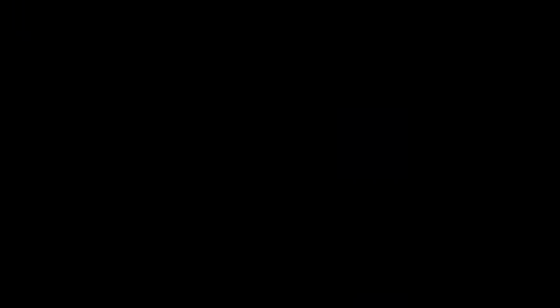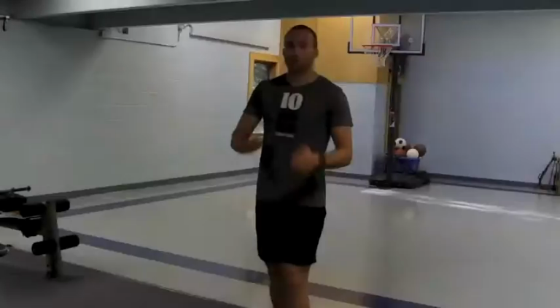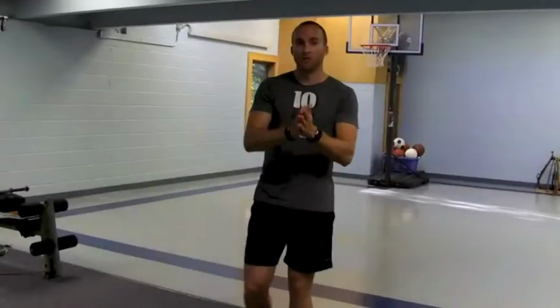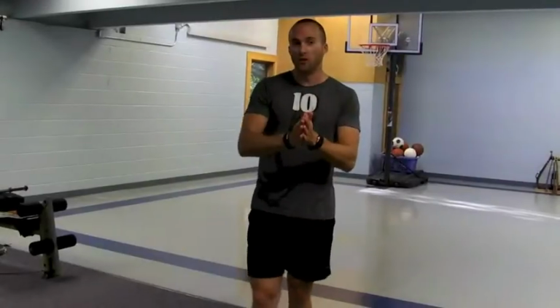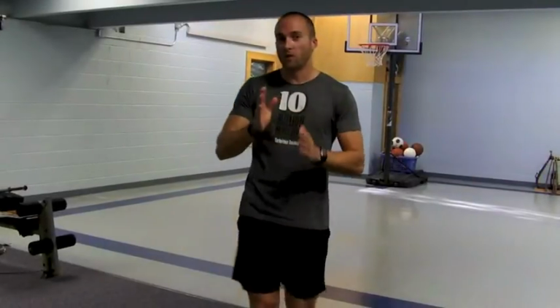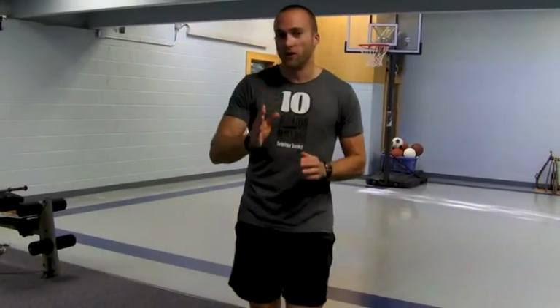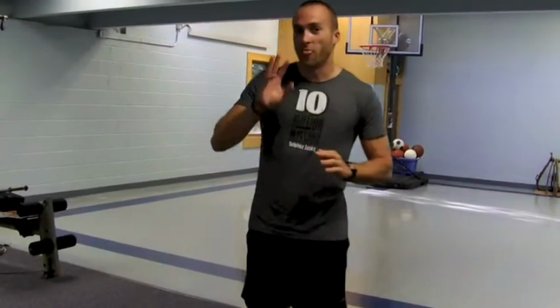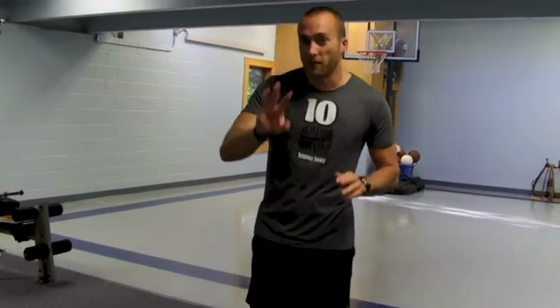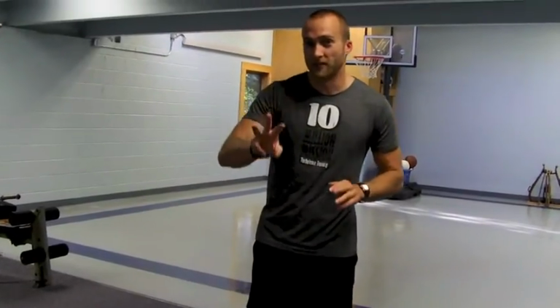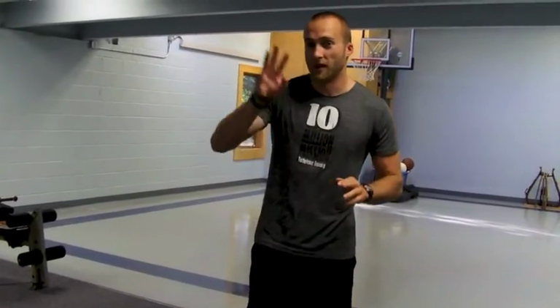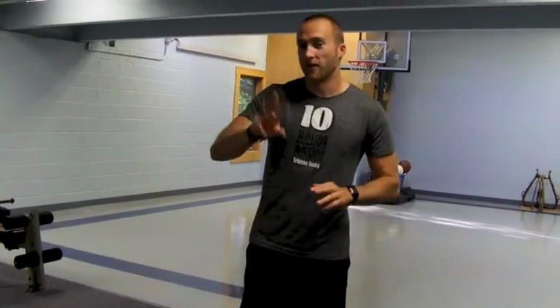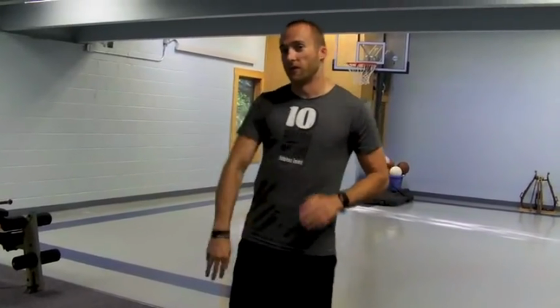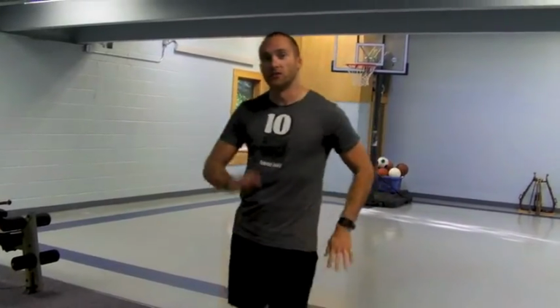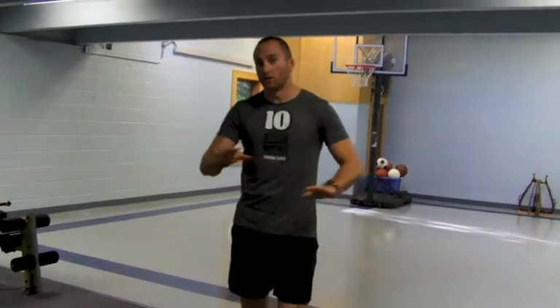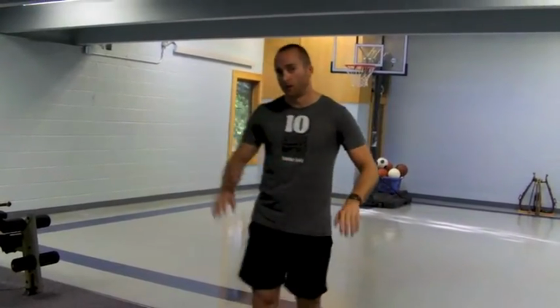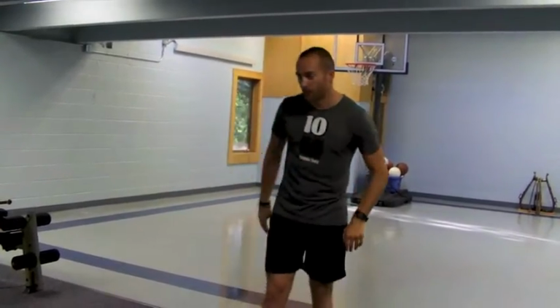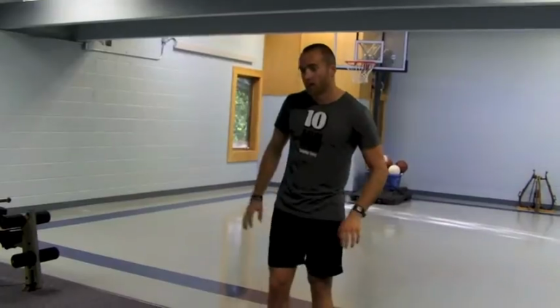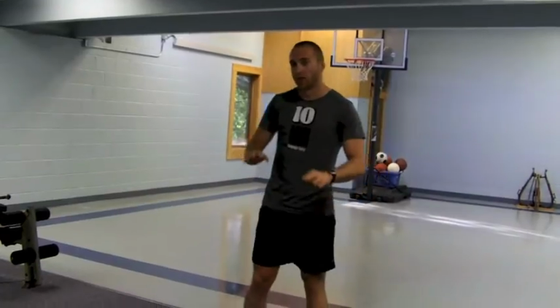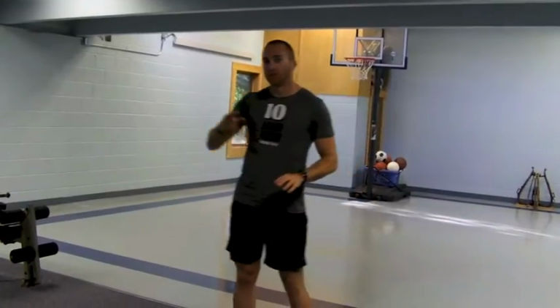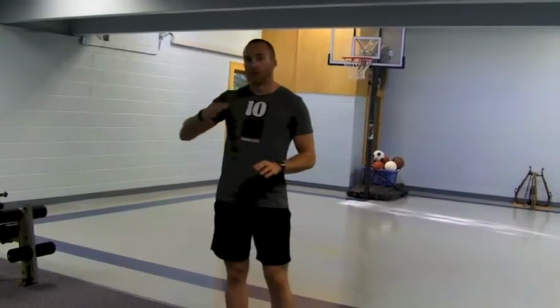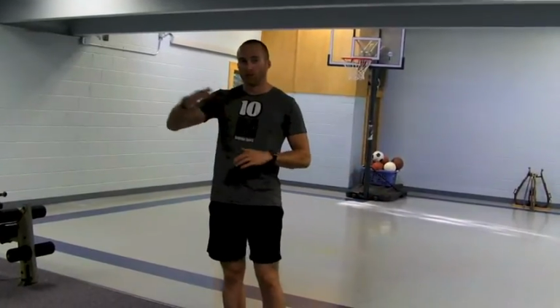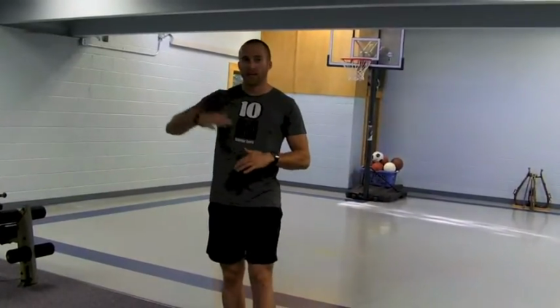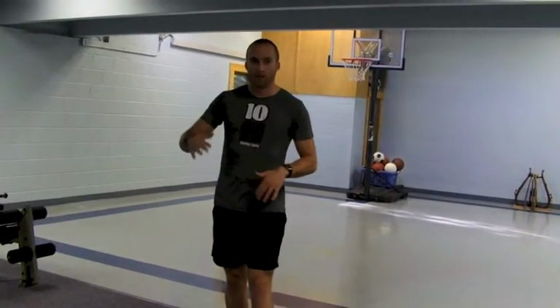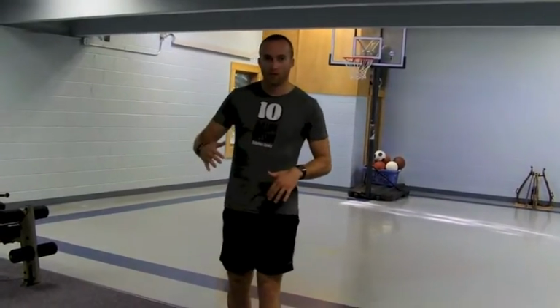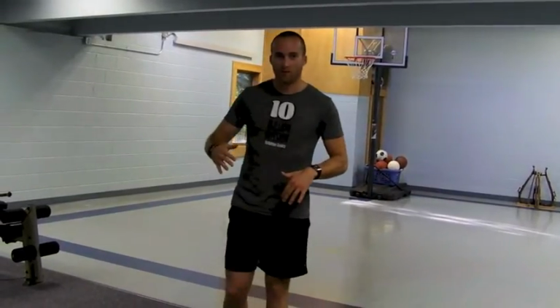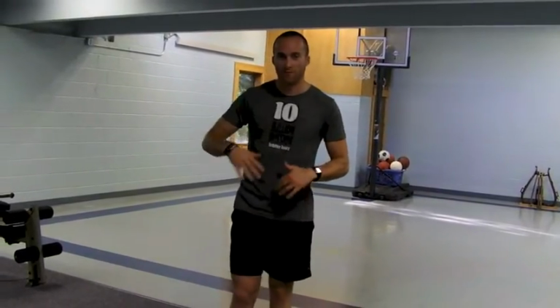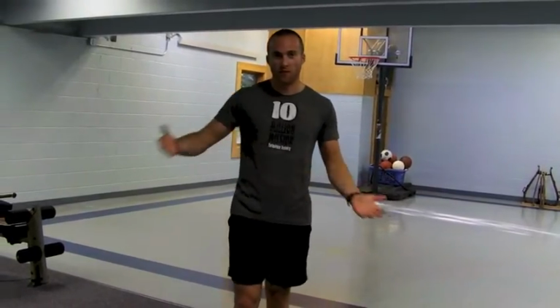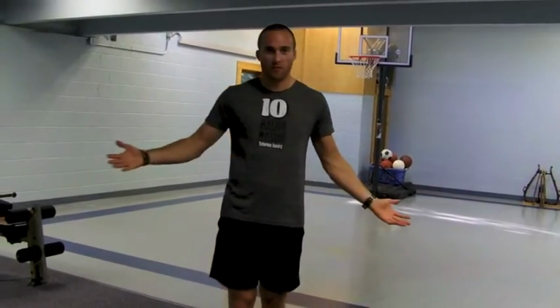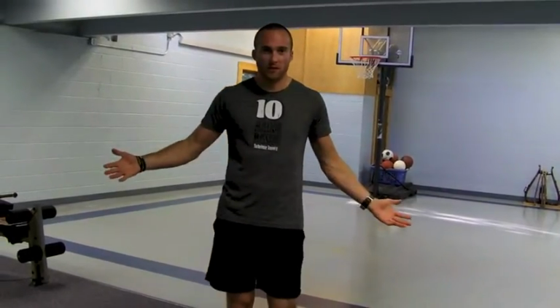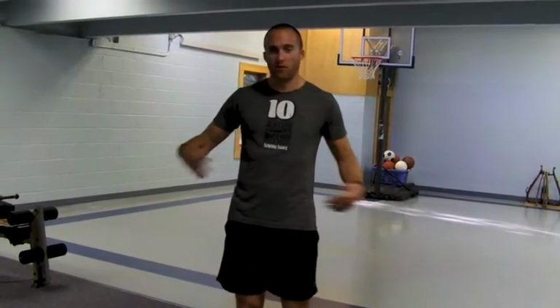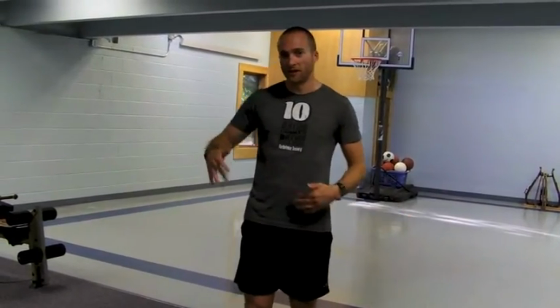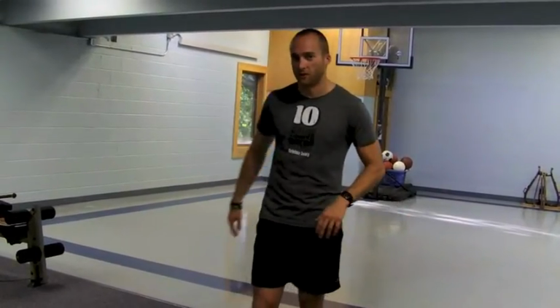So let me show you what we're going to do — three minutes, I'm not lying, three minutes, this is all we're going to do. It's 30-second intervals for three minutes total, 30-second intervals.